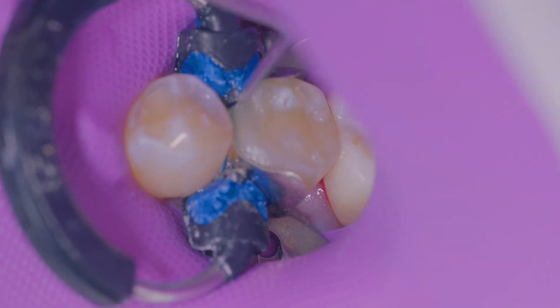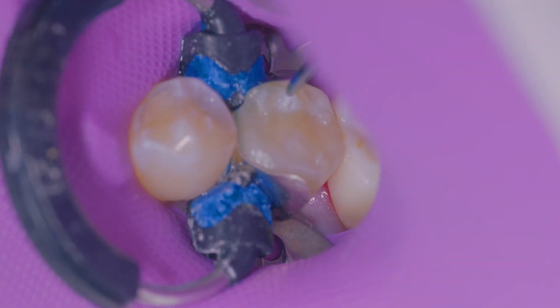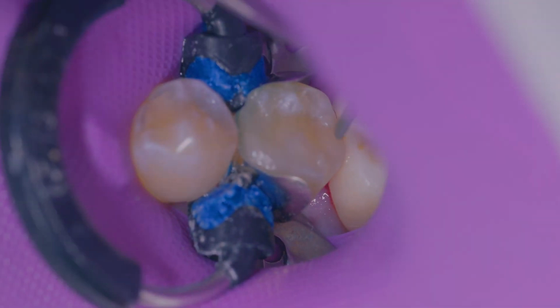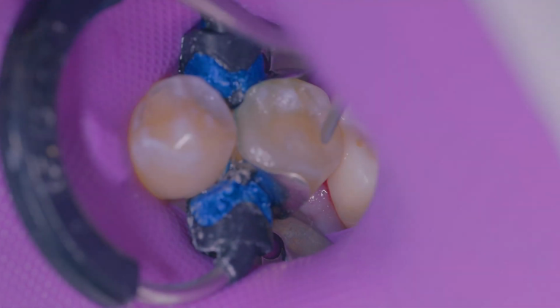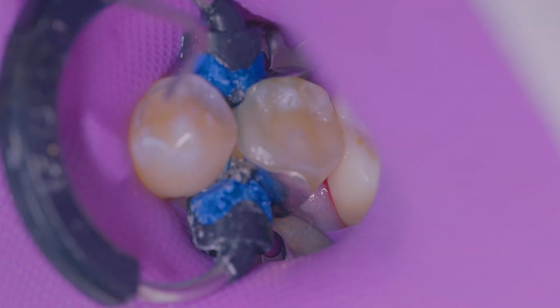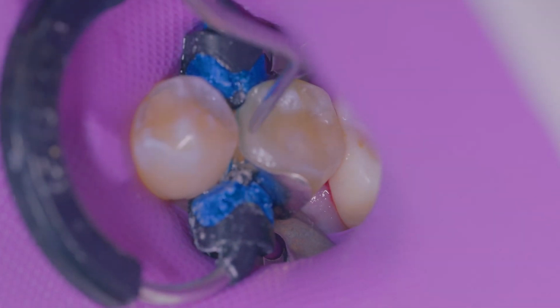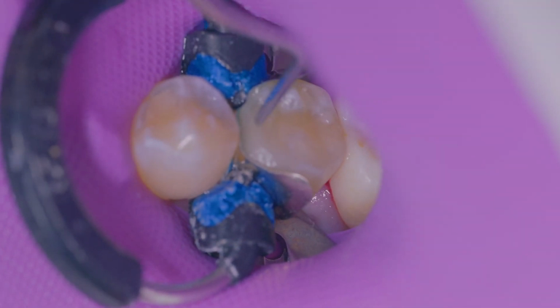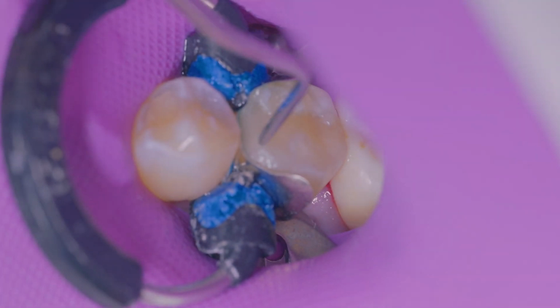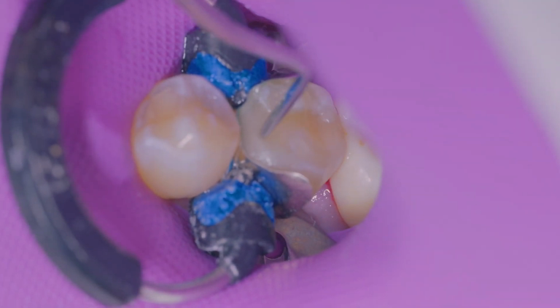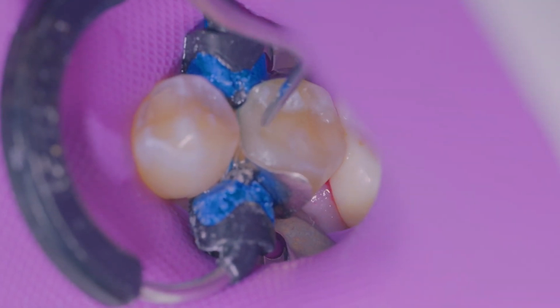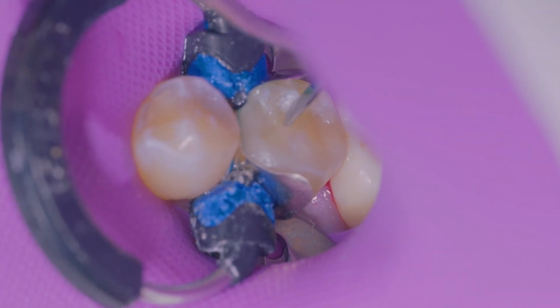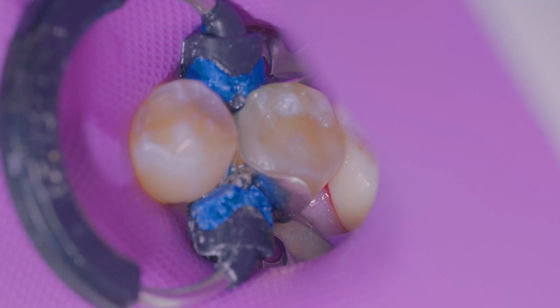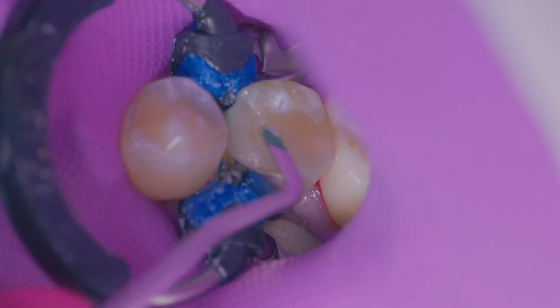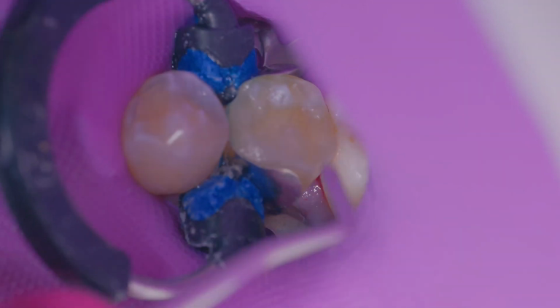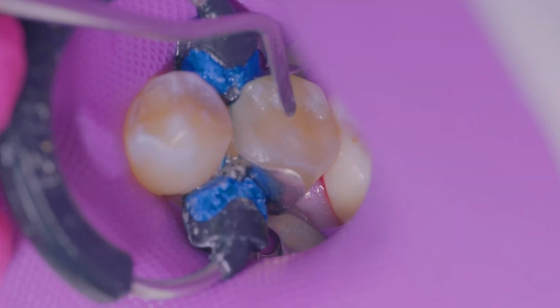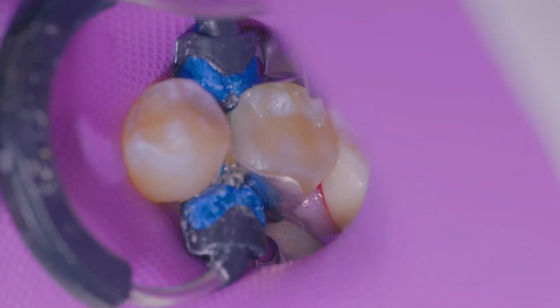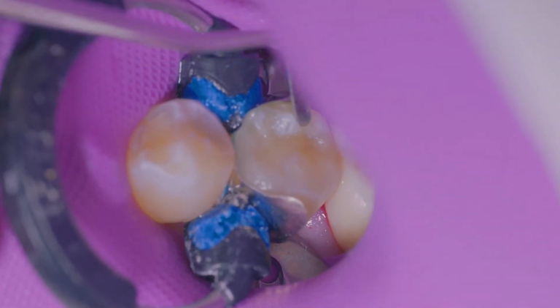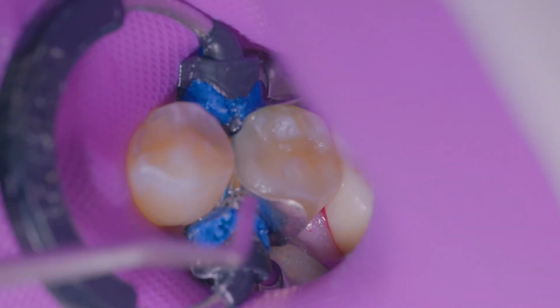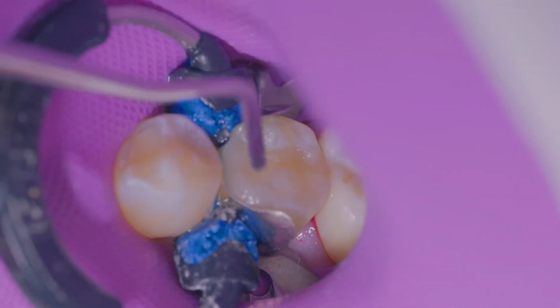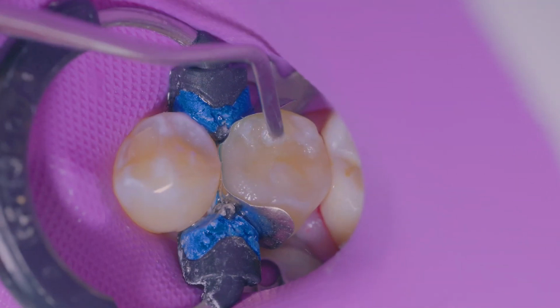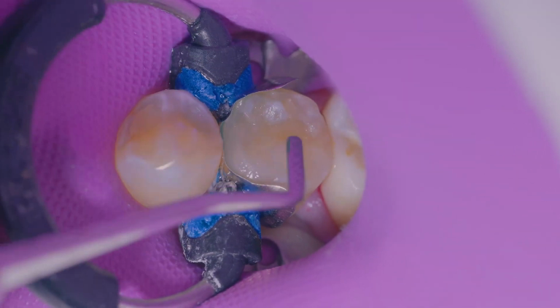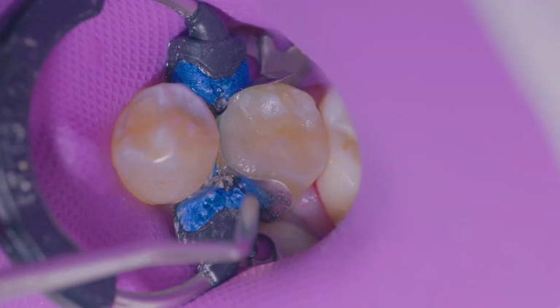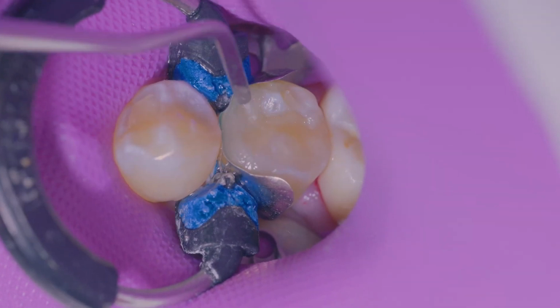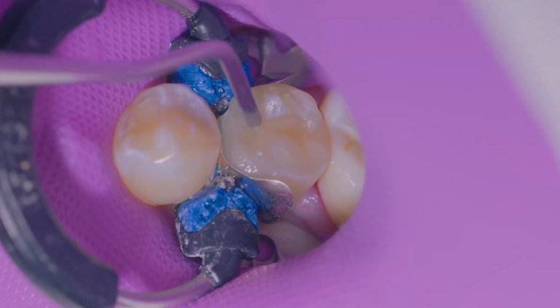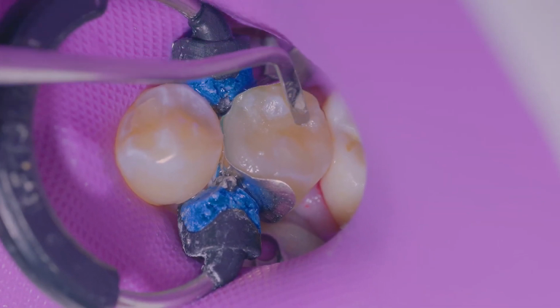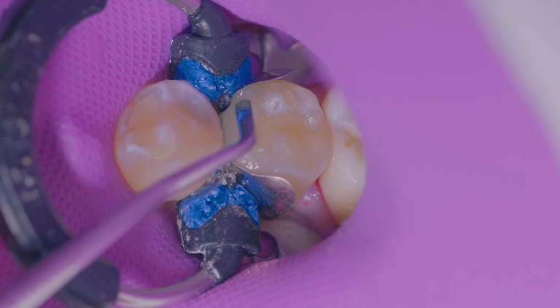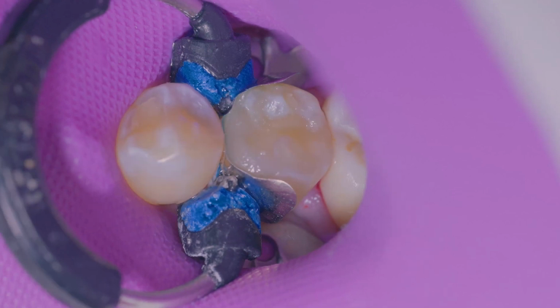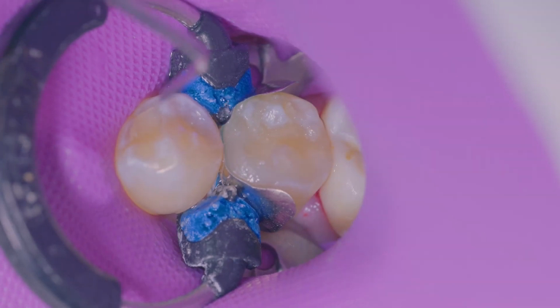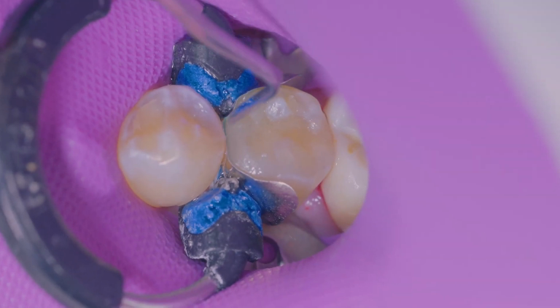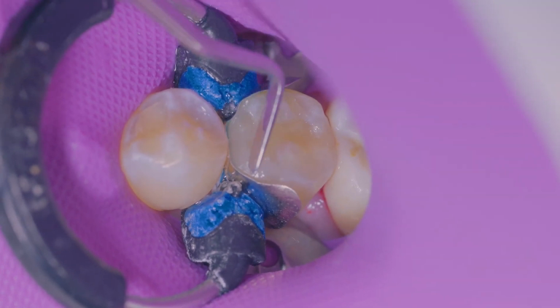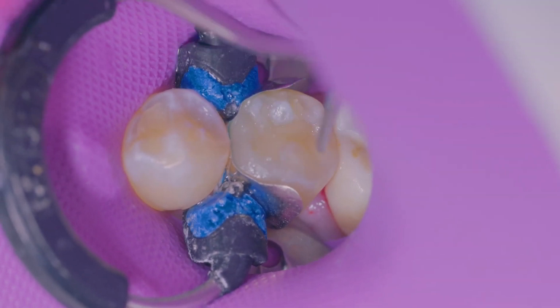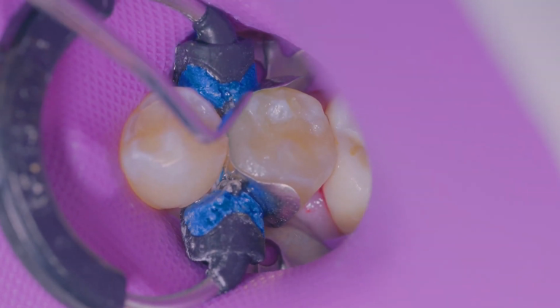You'll also notice the wonderful chameleon effect this material has to the adjacent tooth structure. Kerr's Simply Shade bulk fill material only comes in one shade and it does truly match the 16 shades of the classical Vita shade guide.